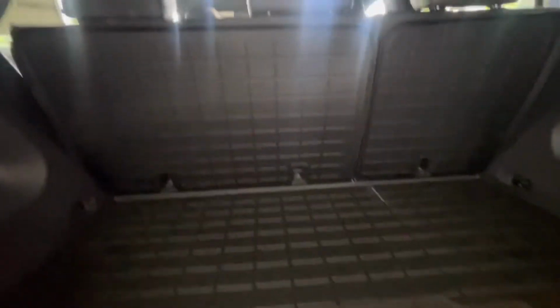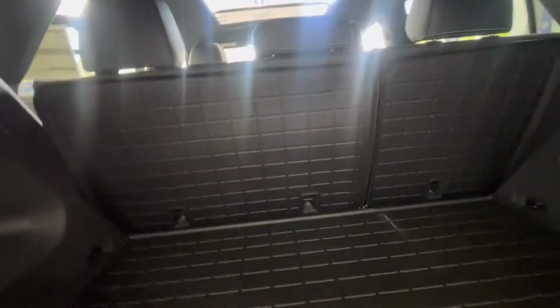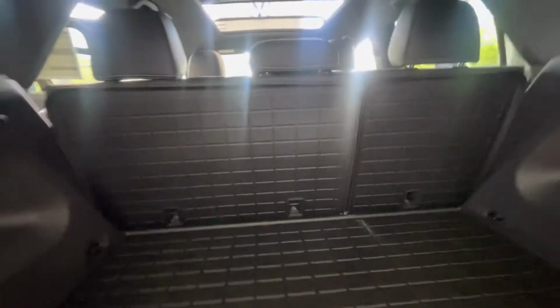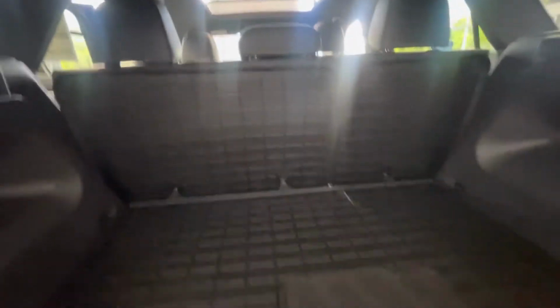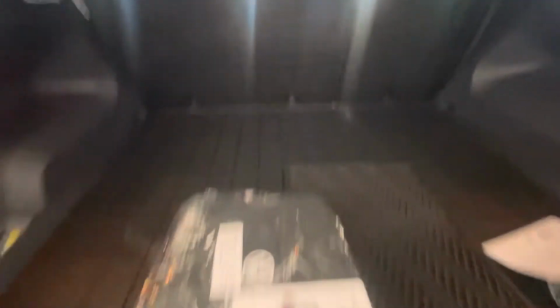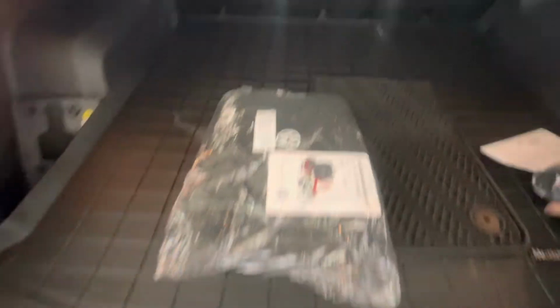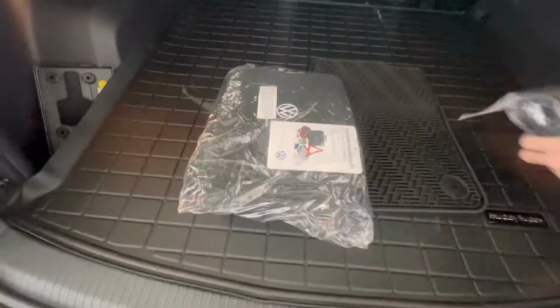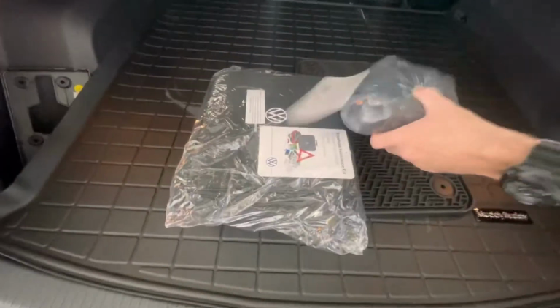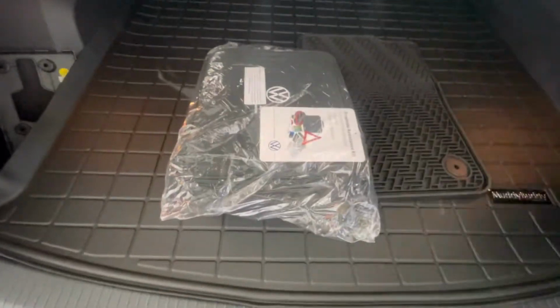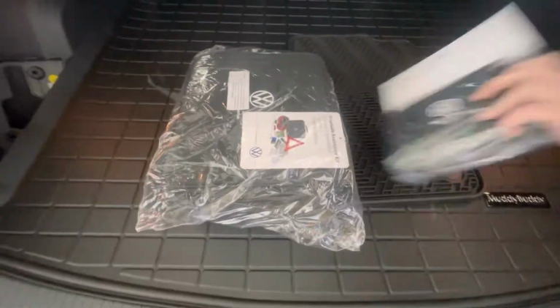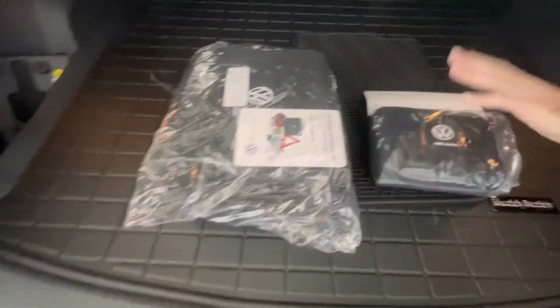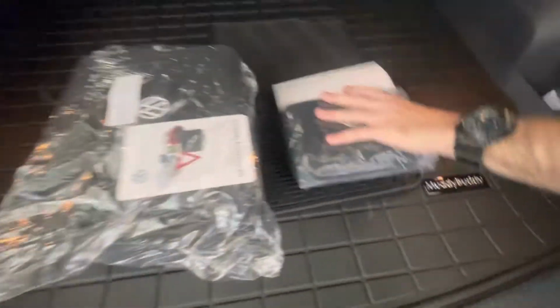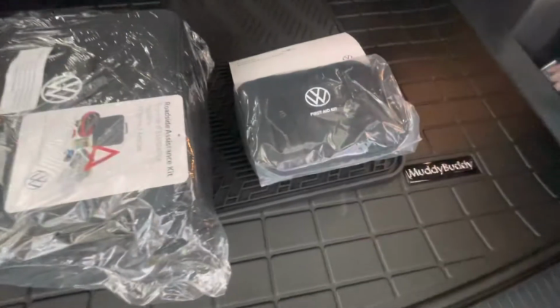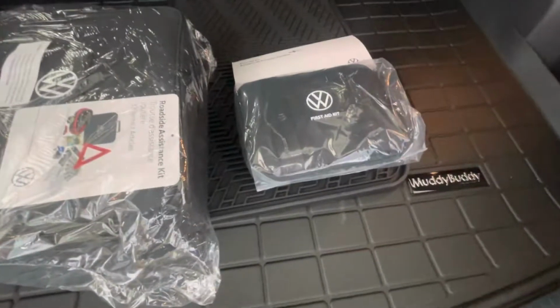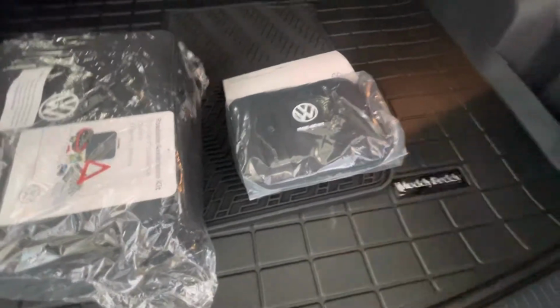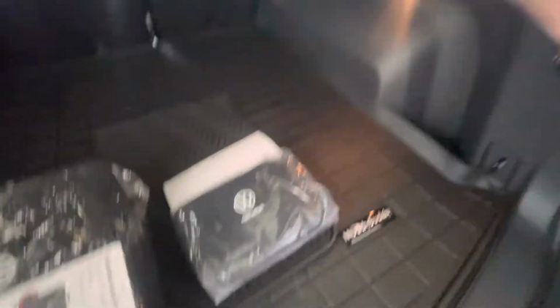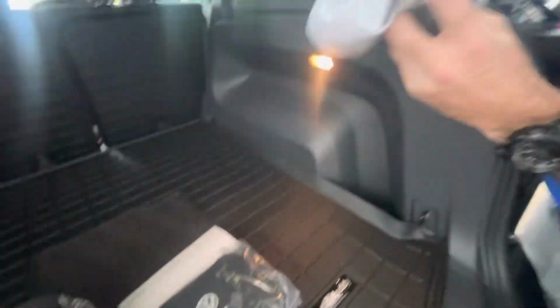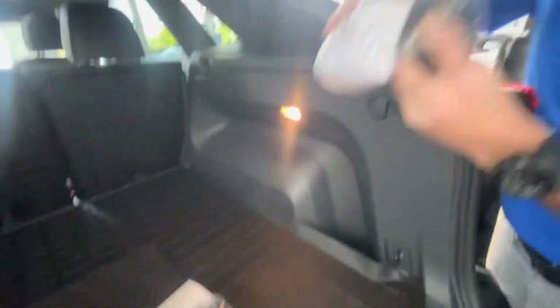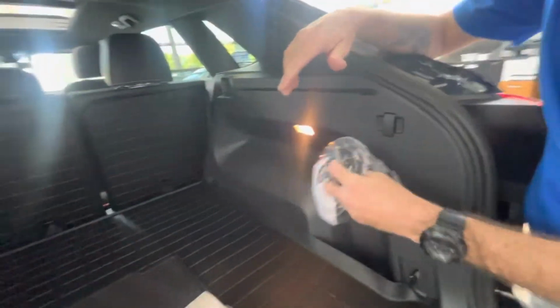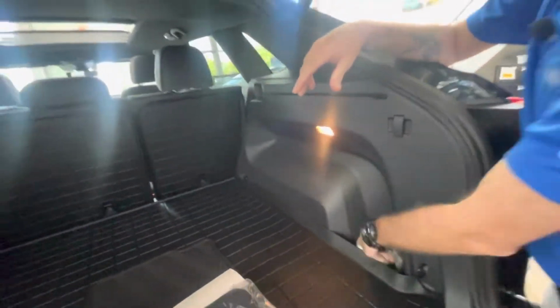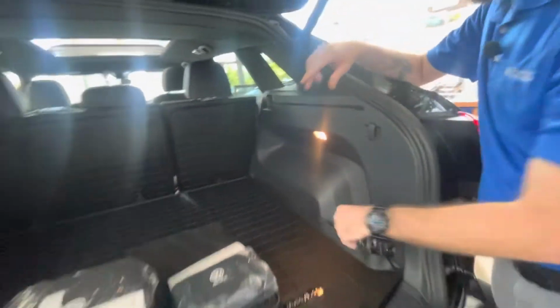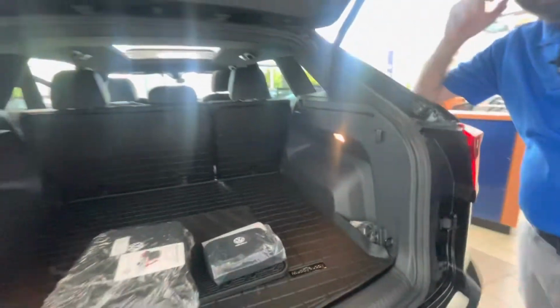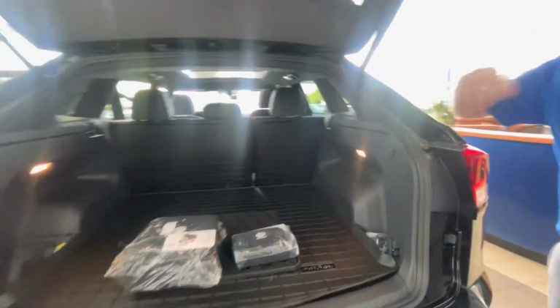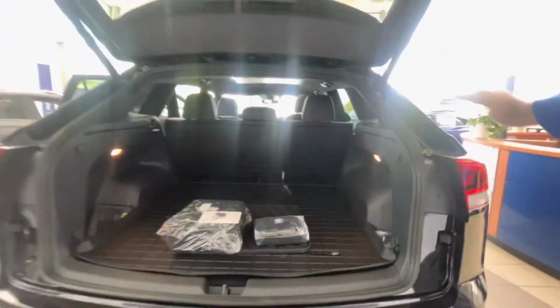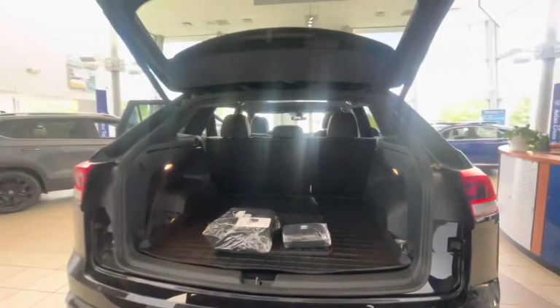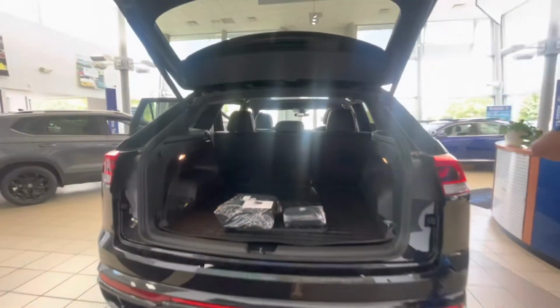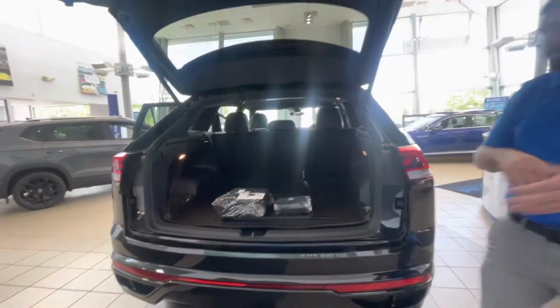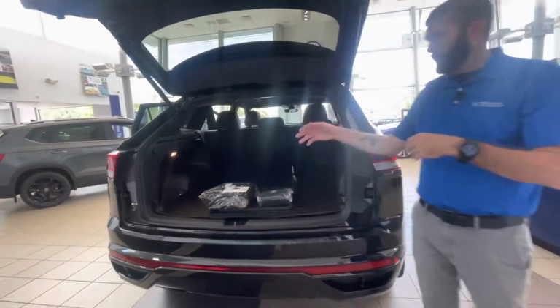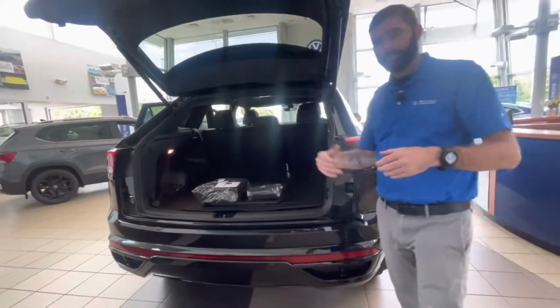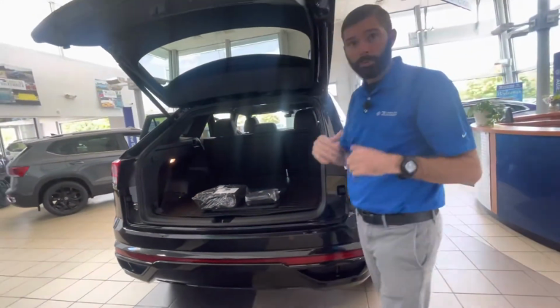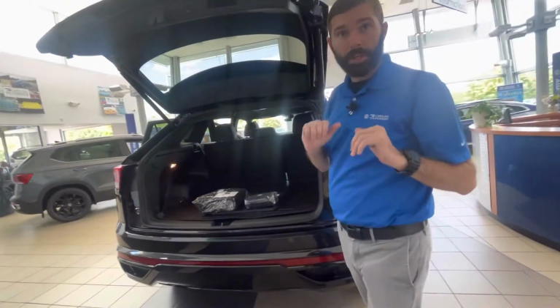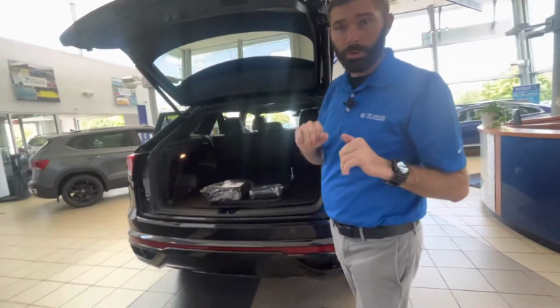You also have rubber monster mats, a roadside assistance kit, a first aid kit, and a cargo net which comes in handy — especially if you don't want groceries flying out of plastic bags. My wife uses that all the time.